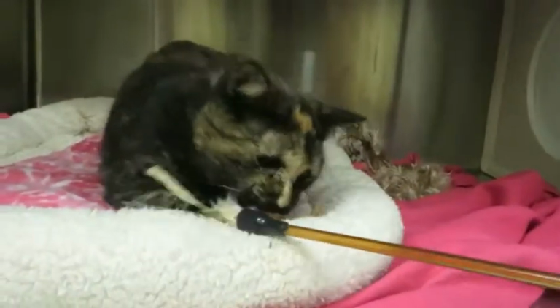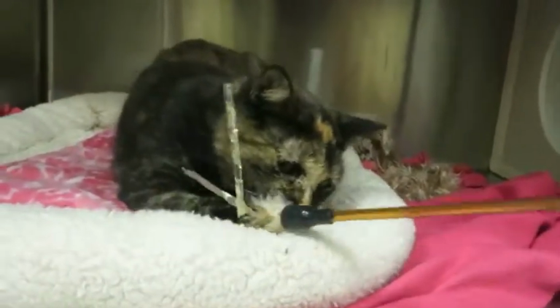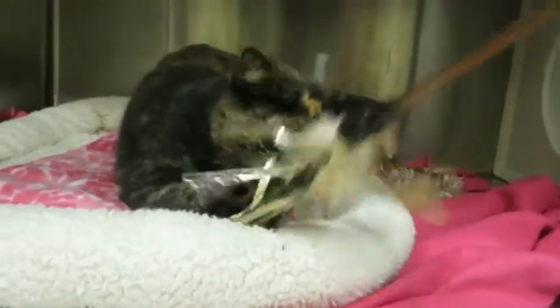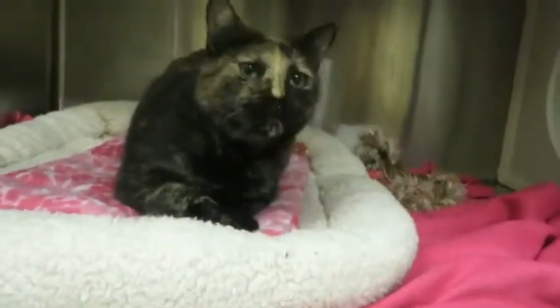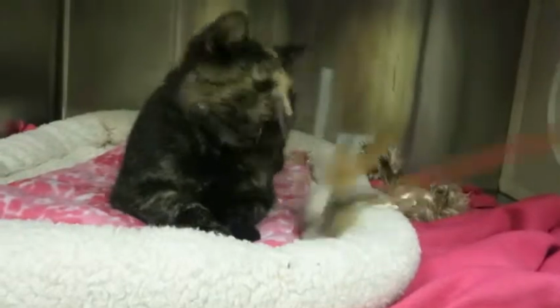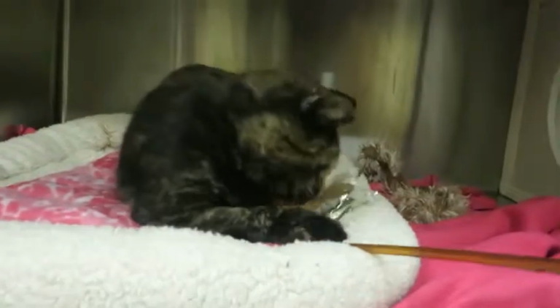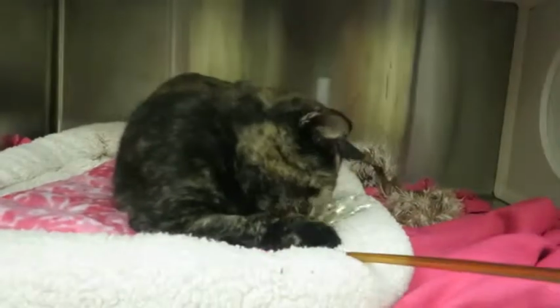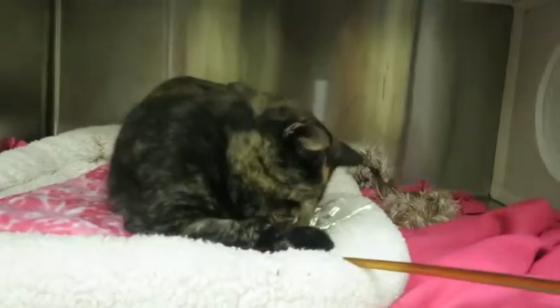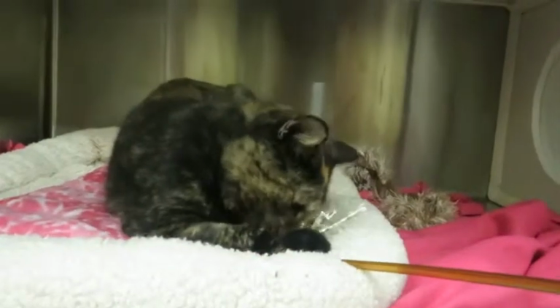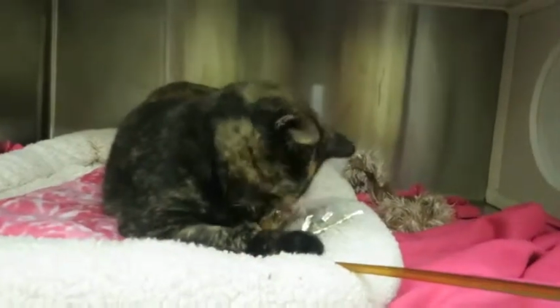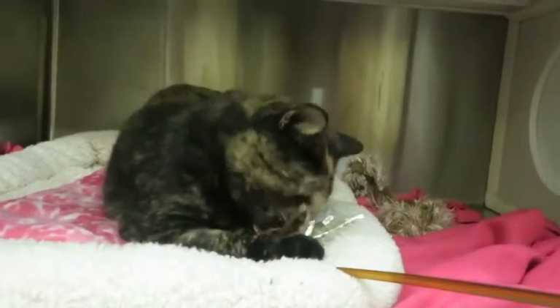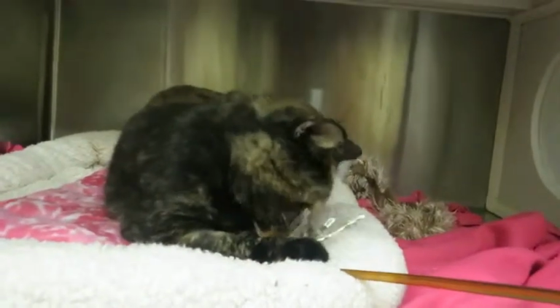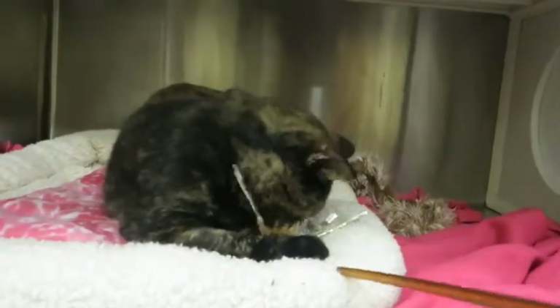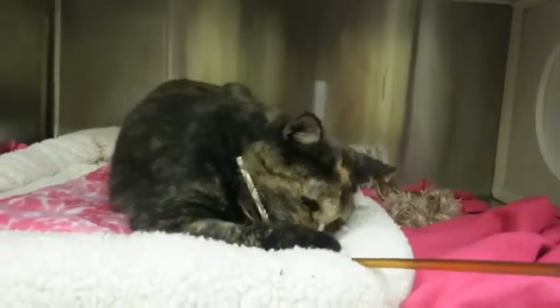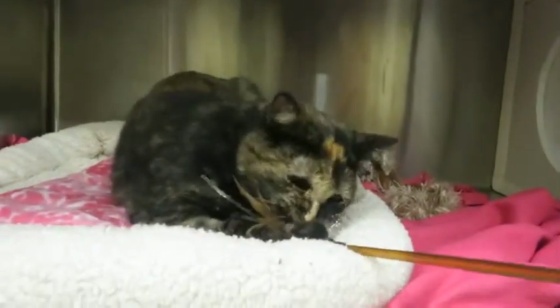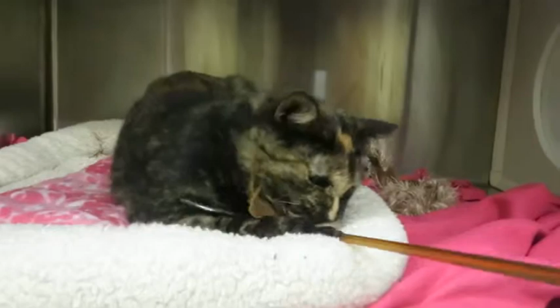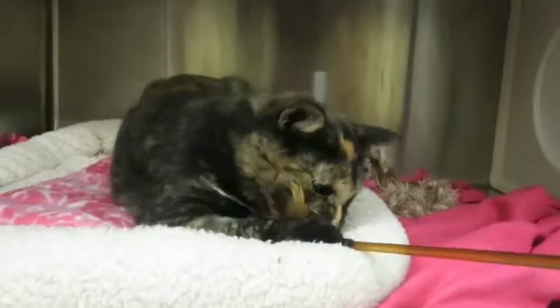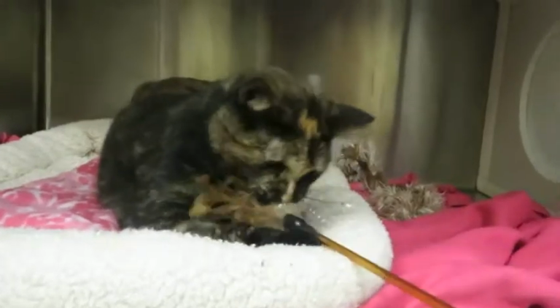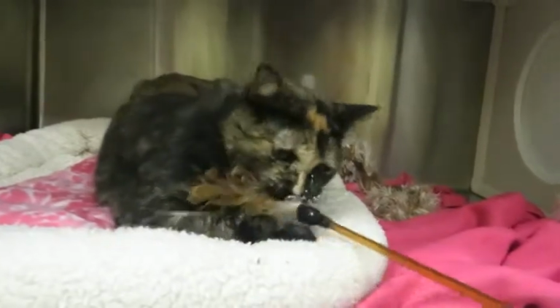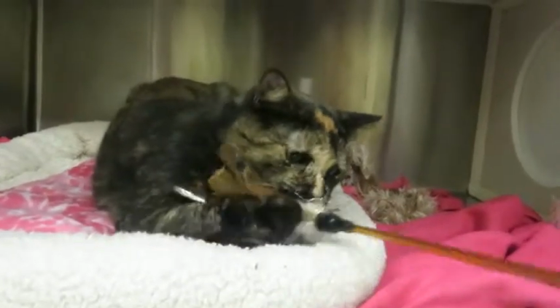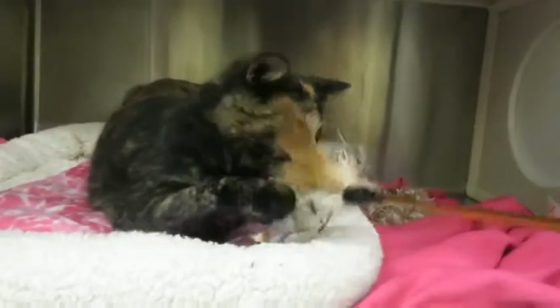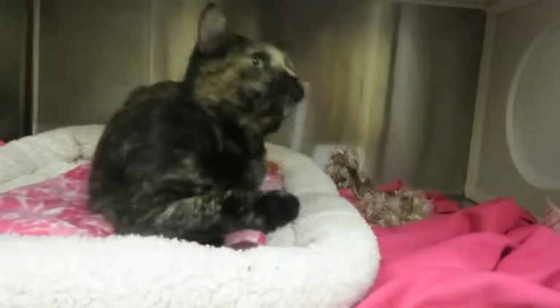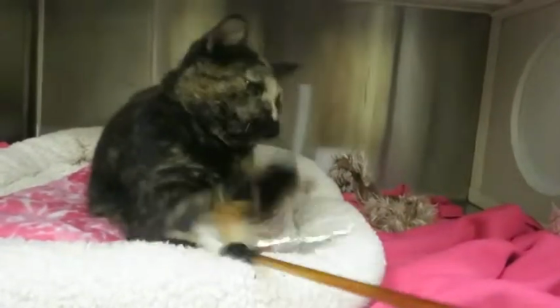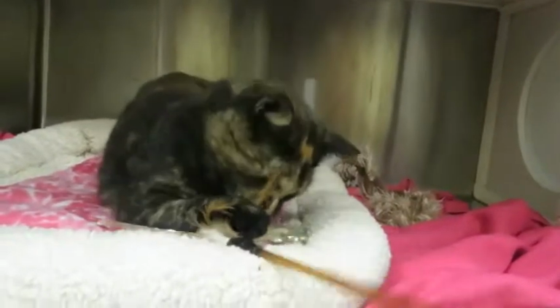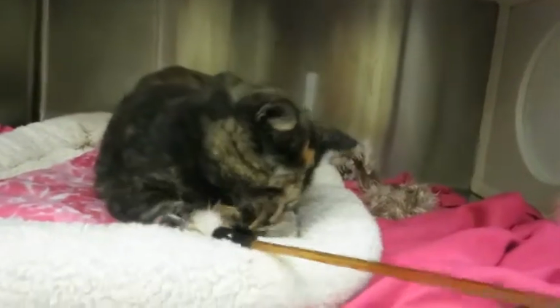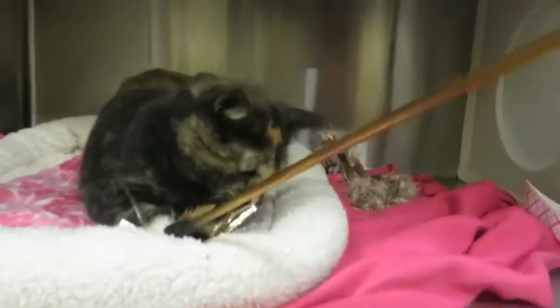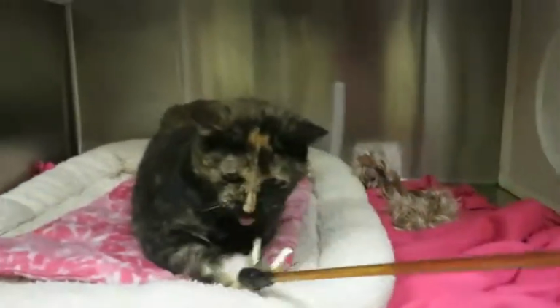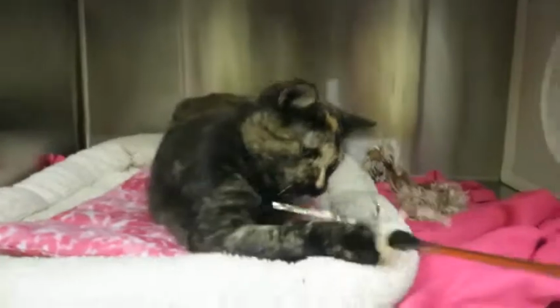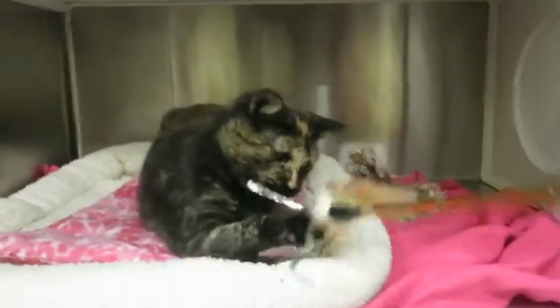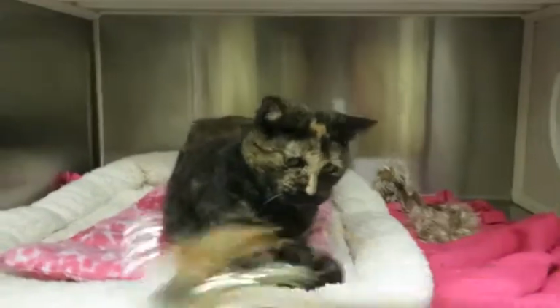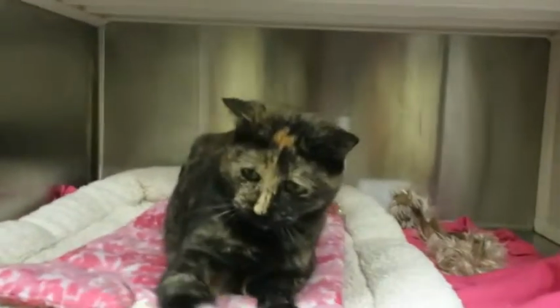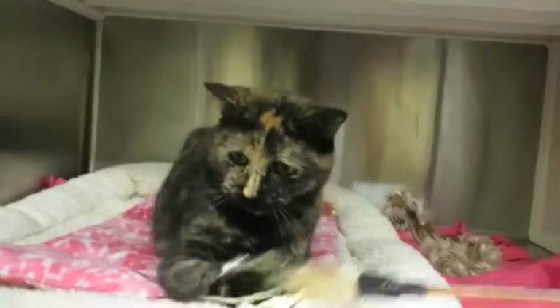Miss Lucy is a very, very friendly girl. Outgoing, curious. The second you open her condo door, she's ready to jump down and start exploring and just check everything out. She loves to play, loves to be petted.